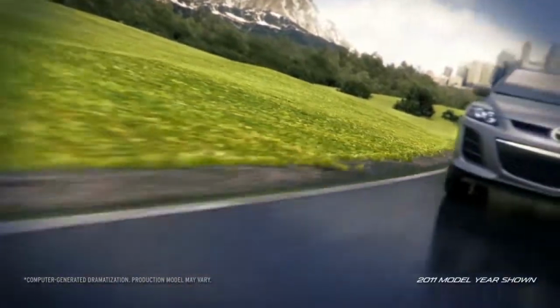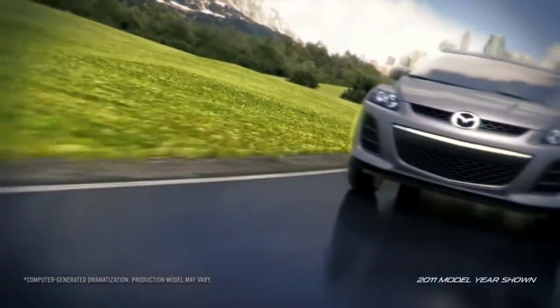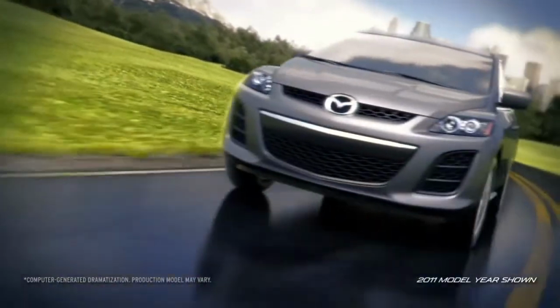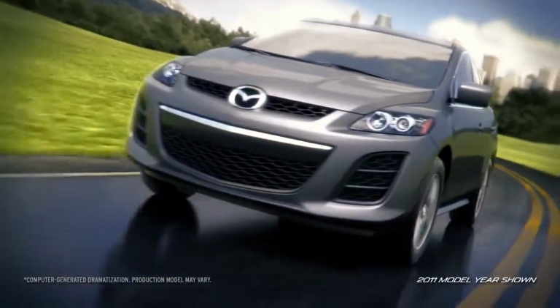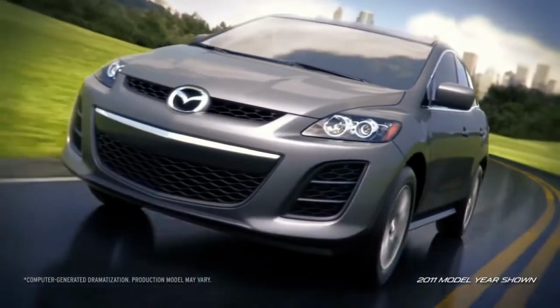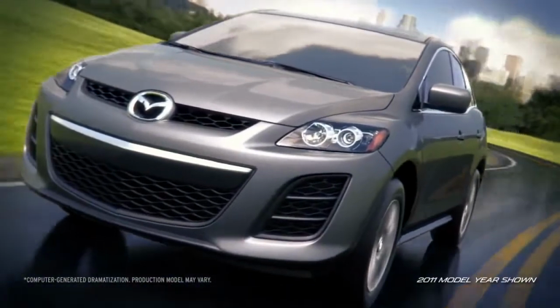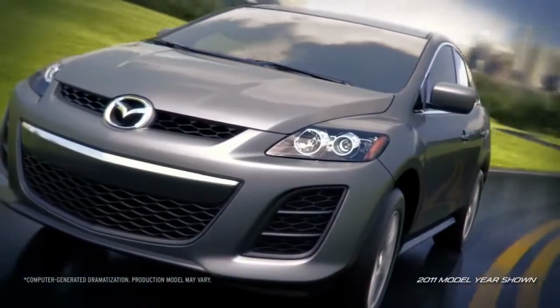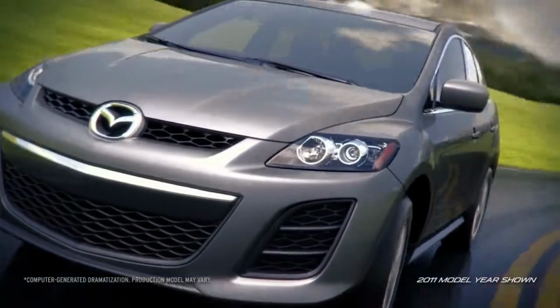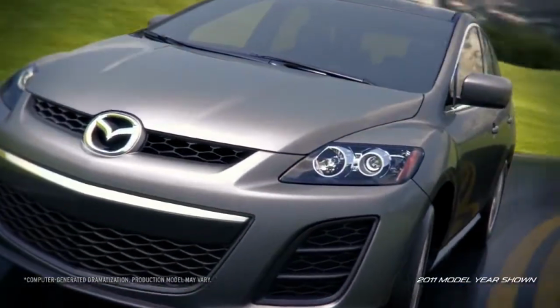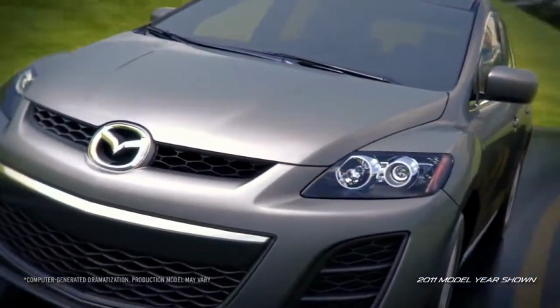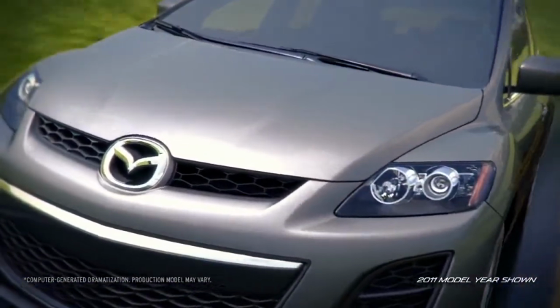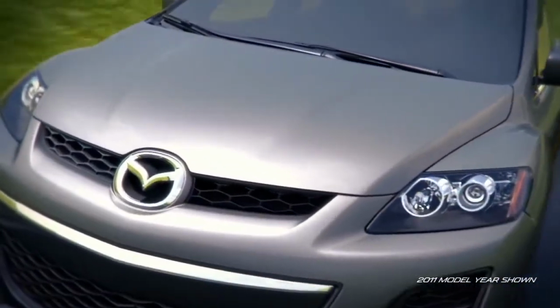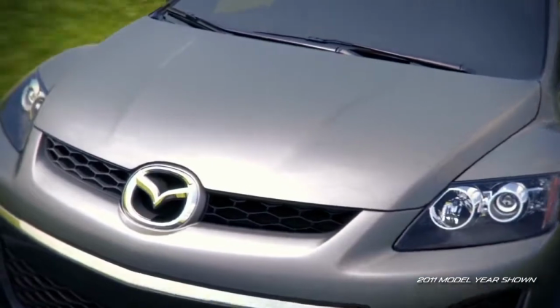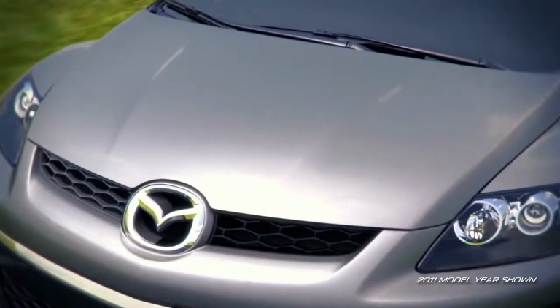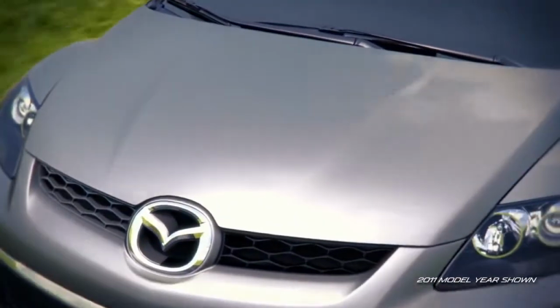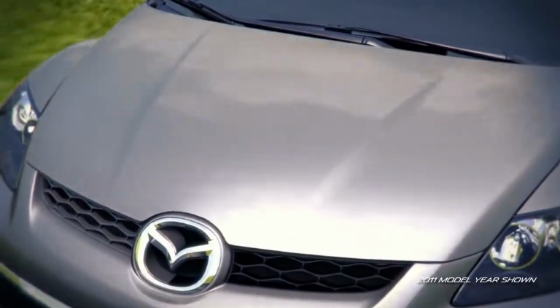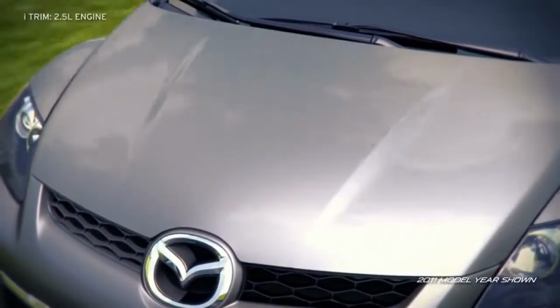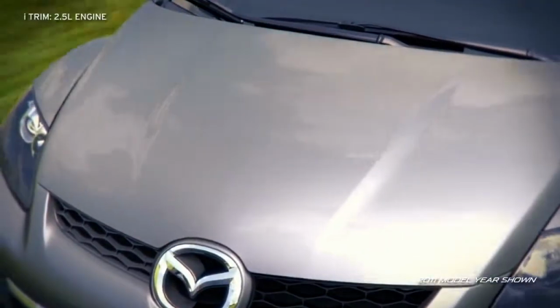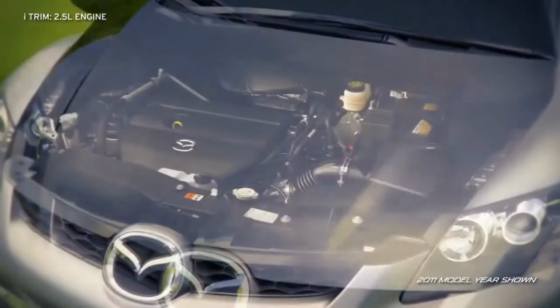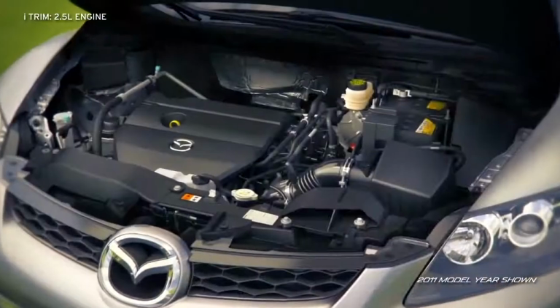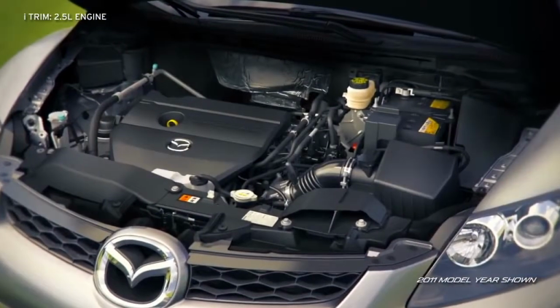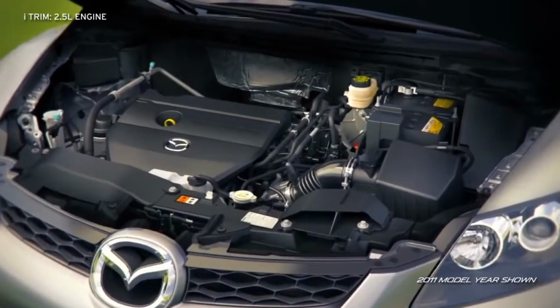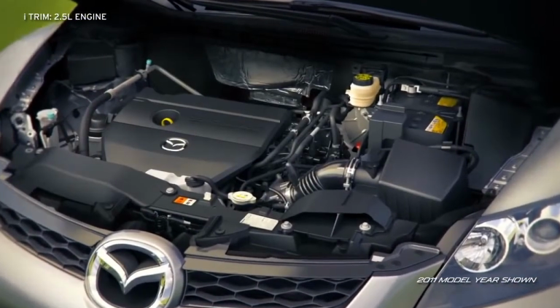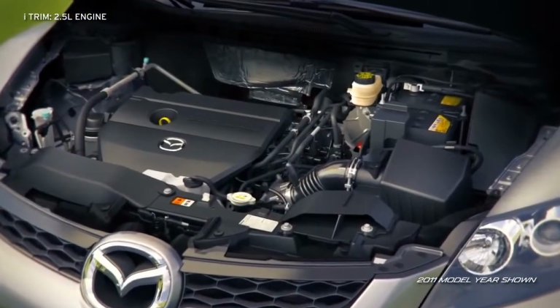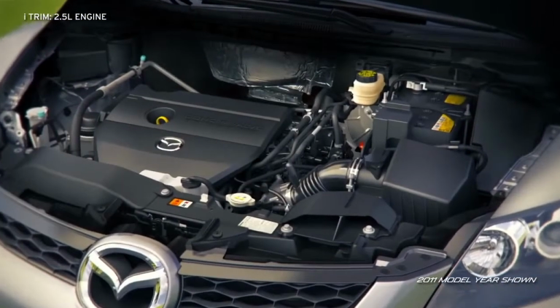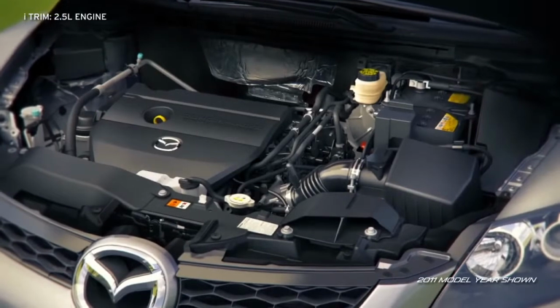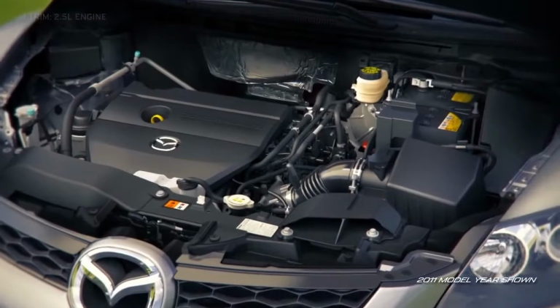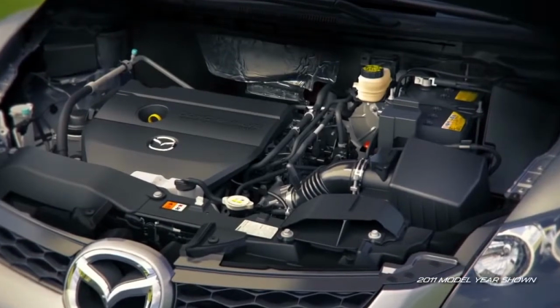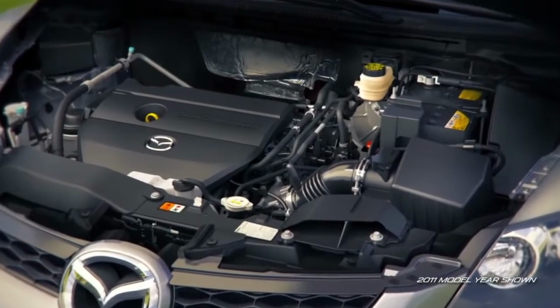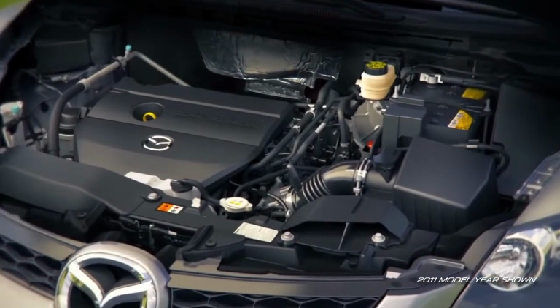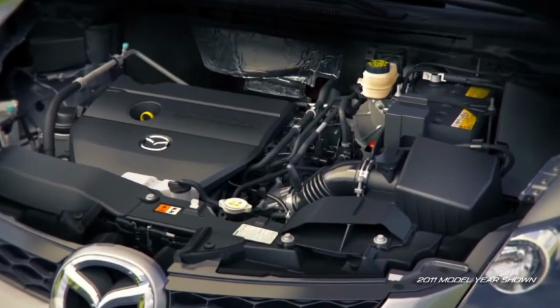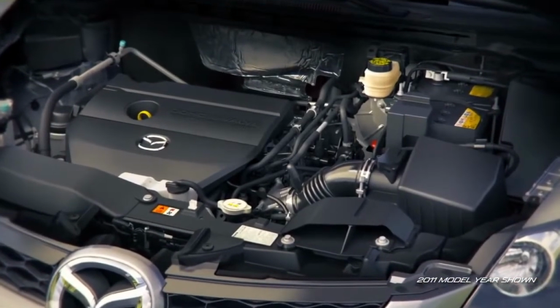The Mazda CX-7 is fast and fun, with nimble handling and a choice of two engines. There's the i-Trim, with a fuel-efficient 2.5-liter engine, 5-speed automatic transmission, and front-wheel drive.